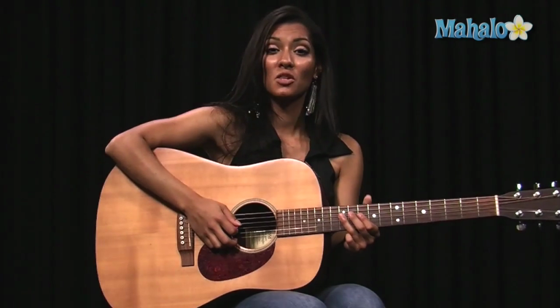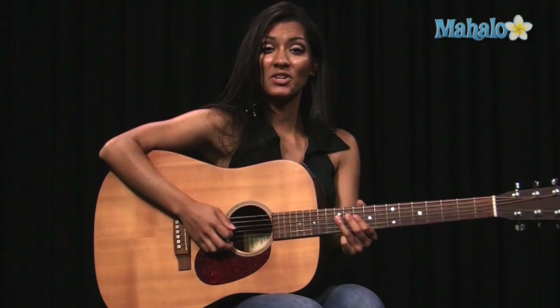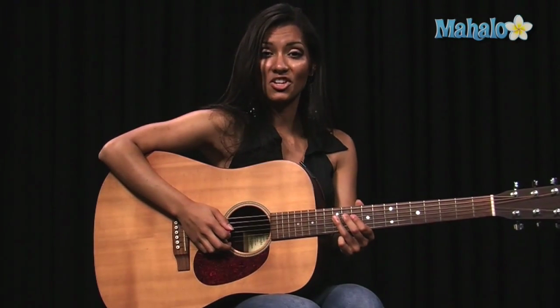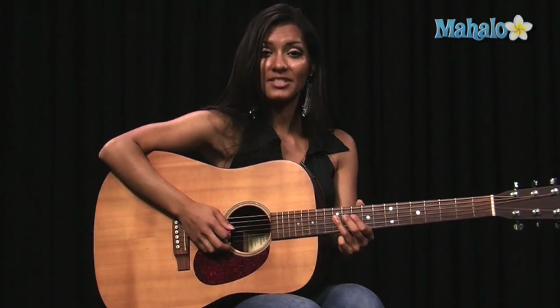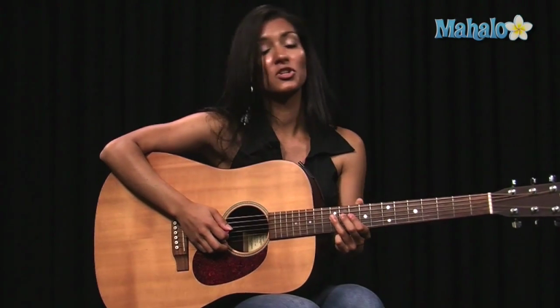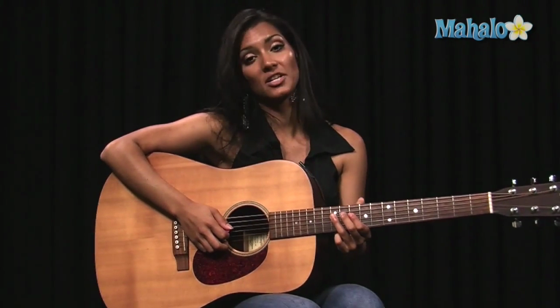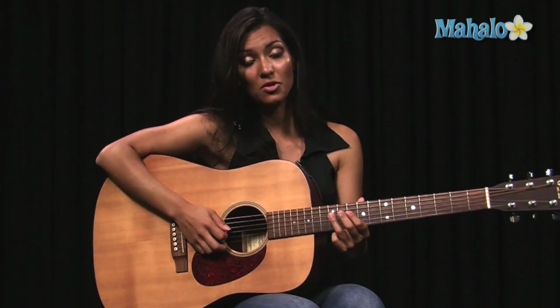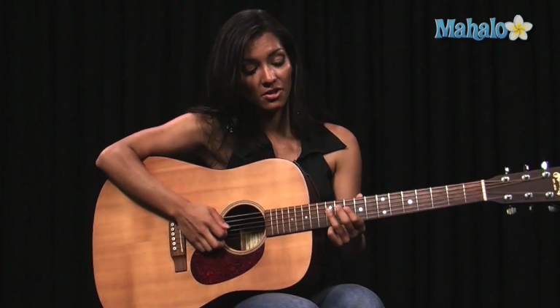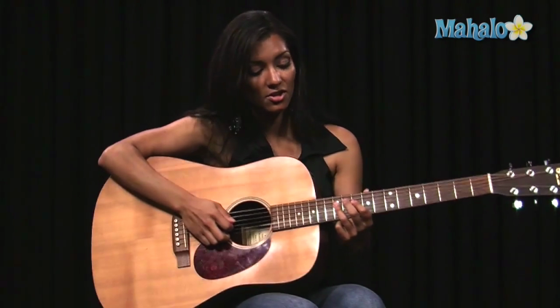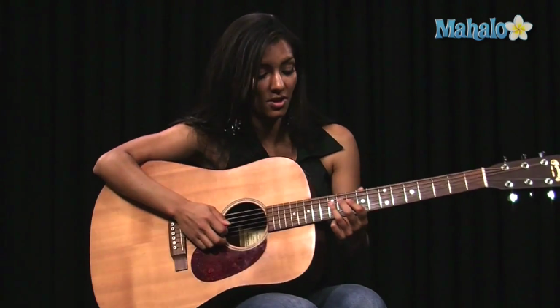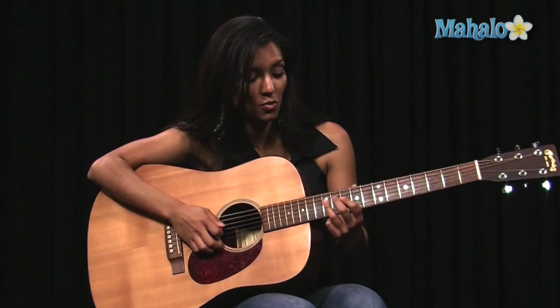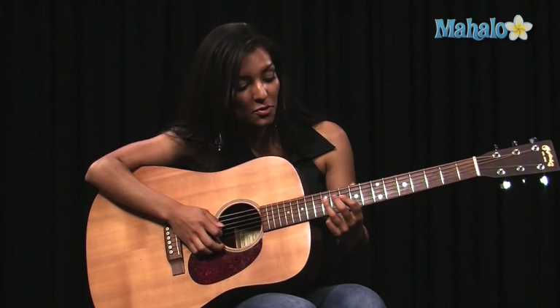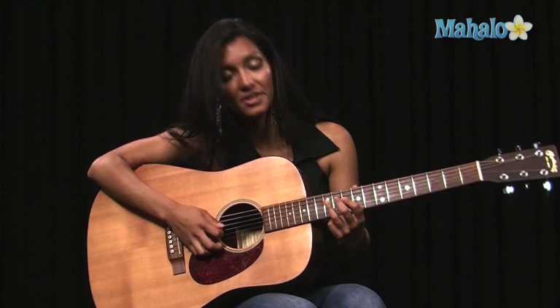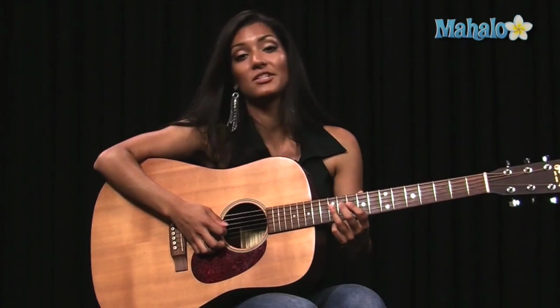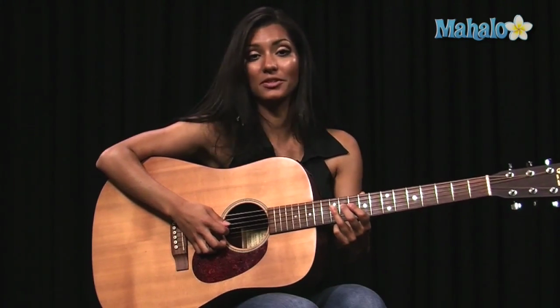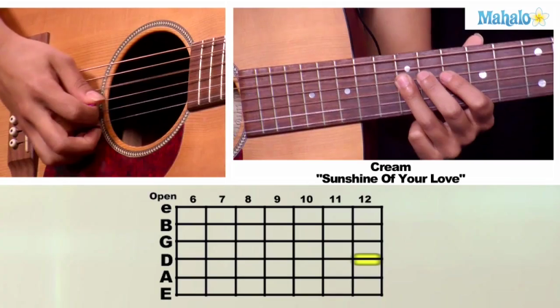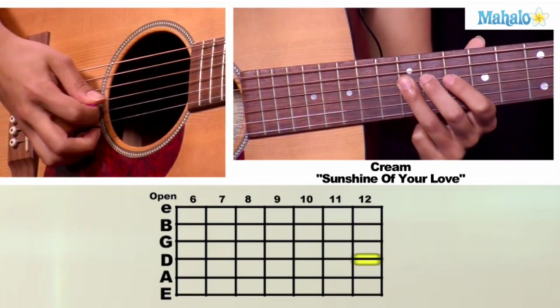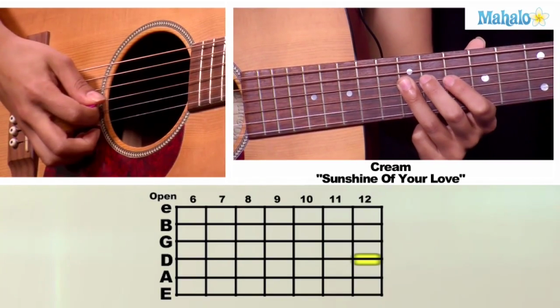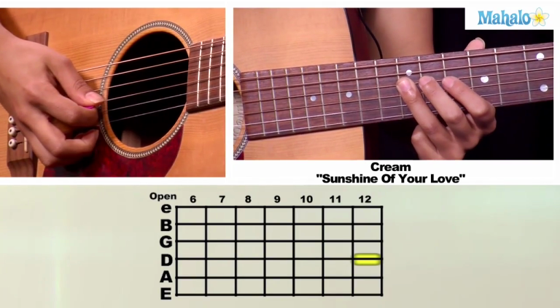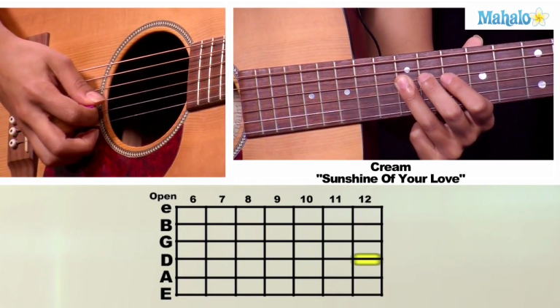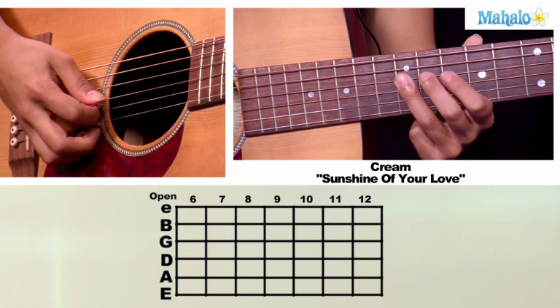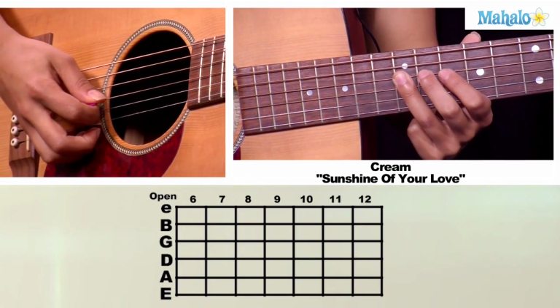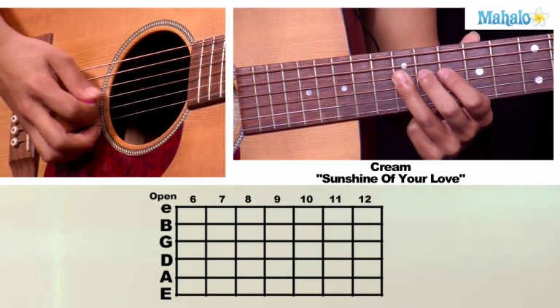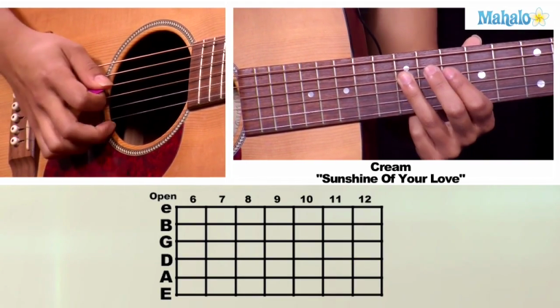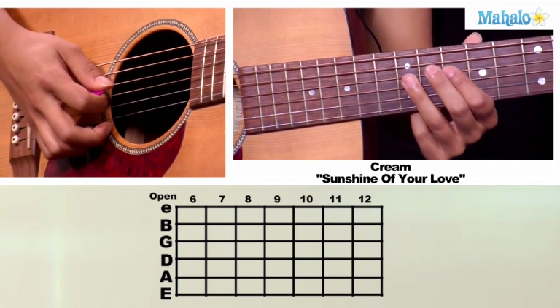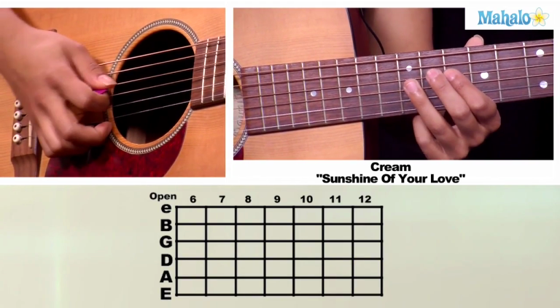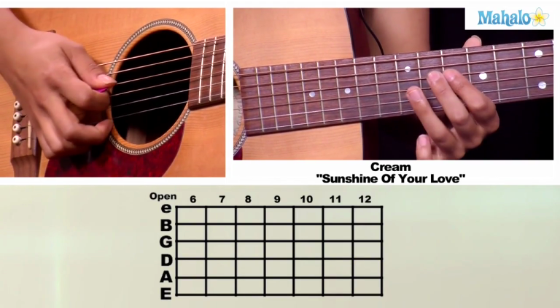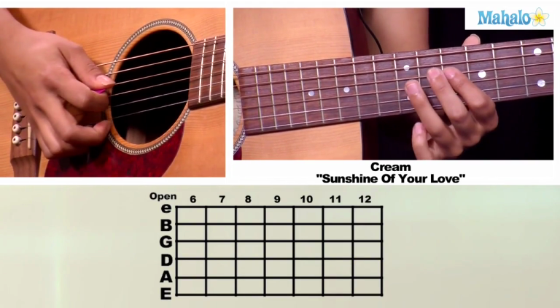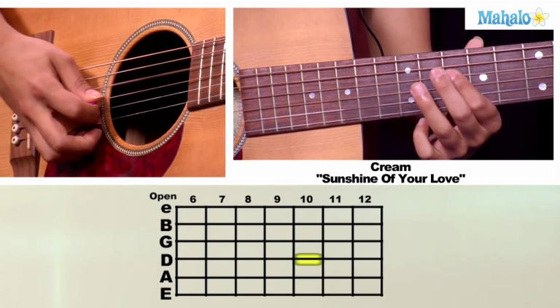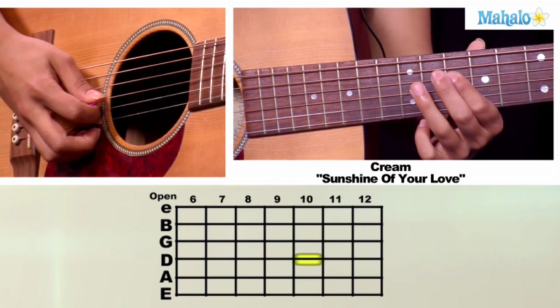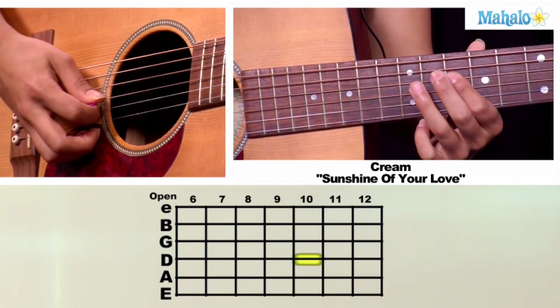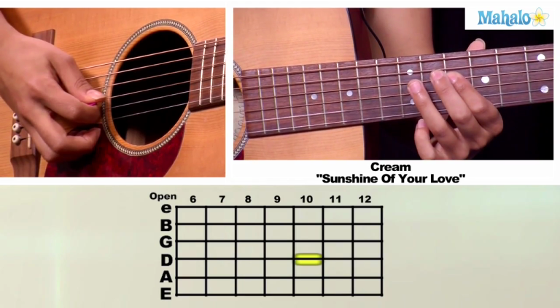The way we're going to start this is you're going to take your third finger and put it on the twelfth fret of the D string, then put your pointer finger on the tenth fret of the D string.